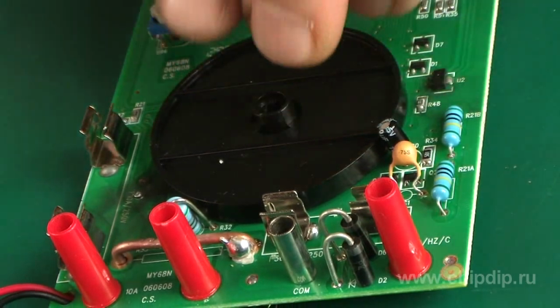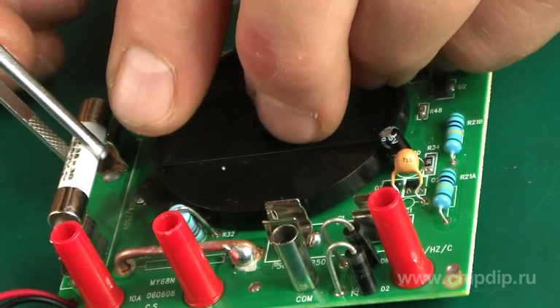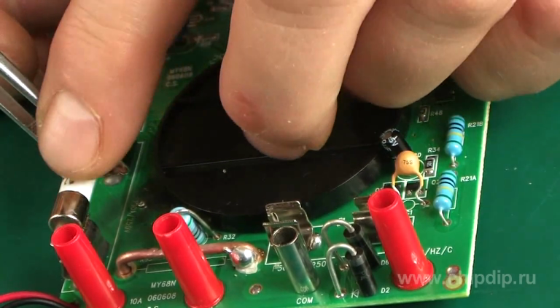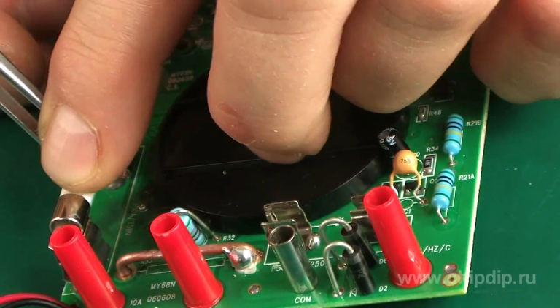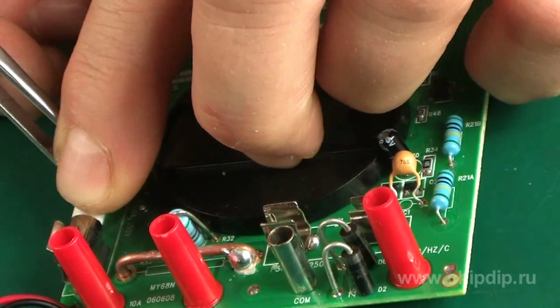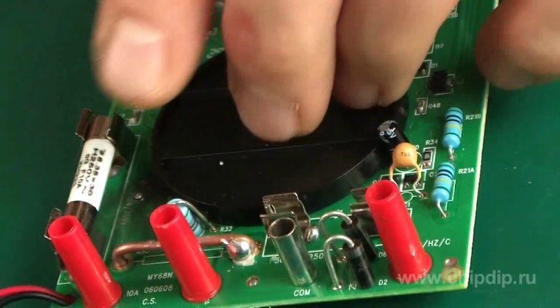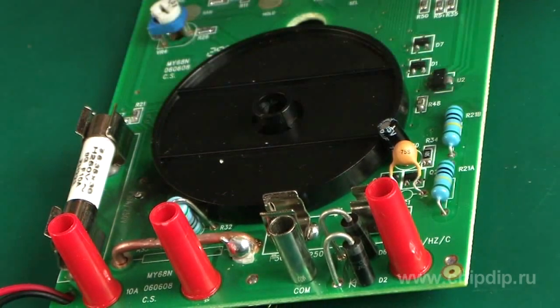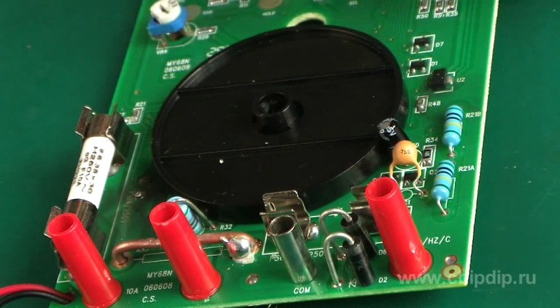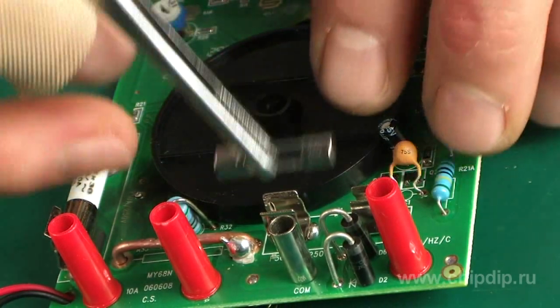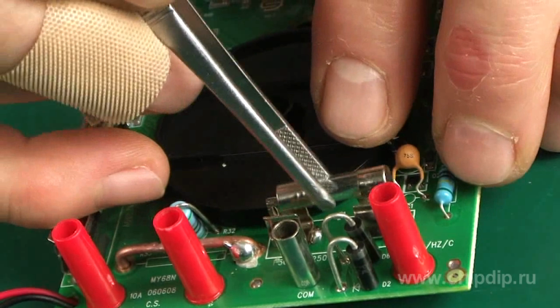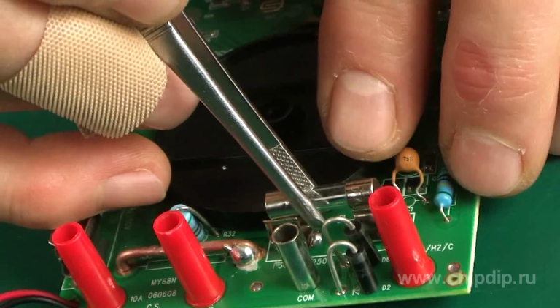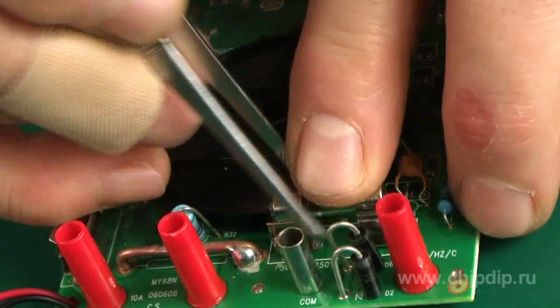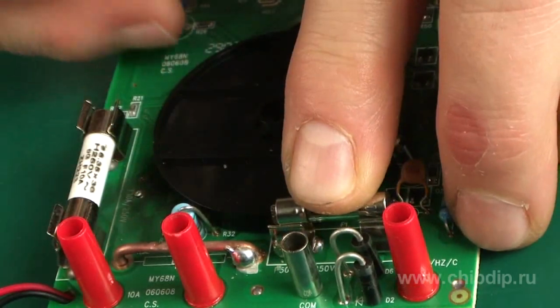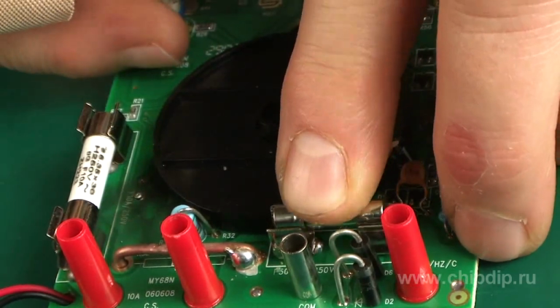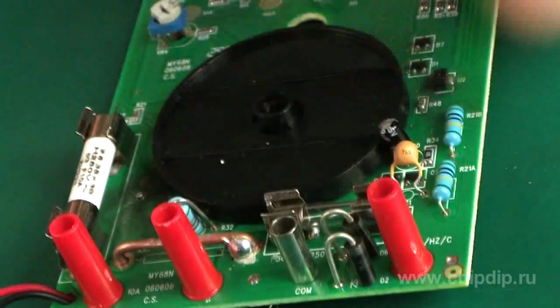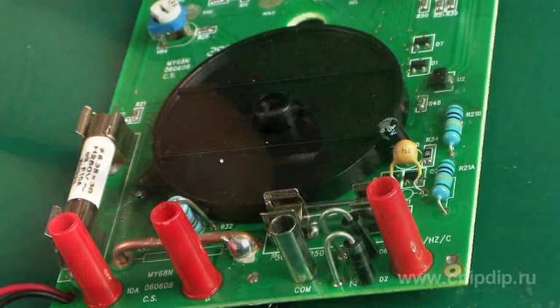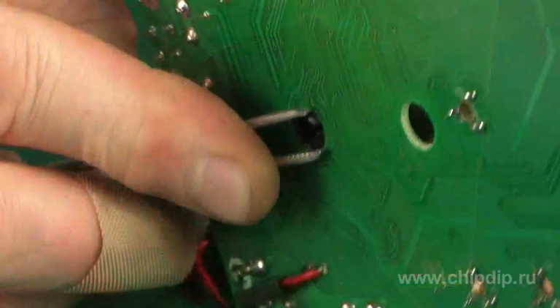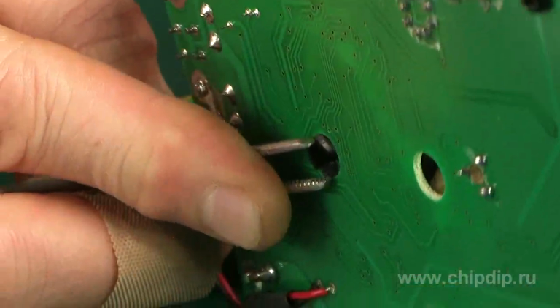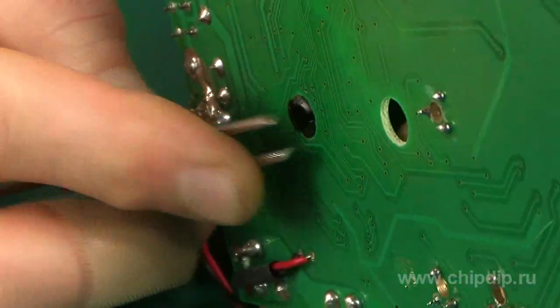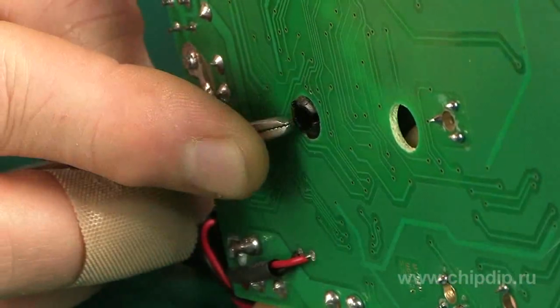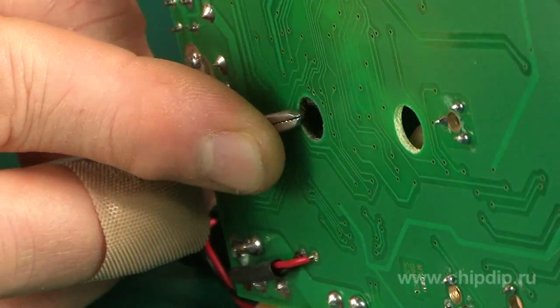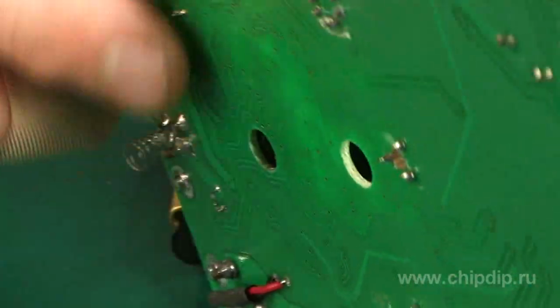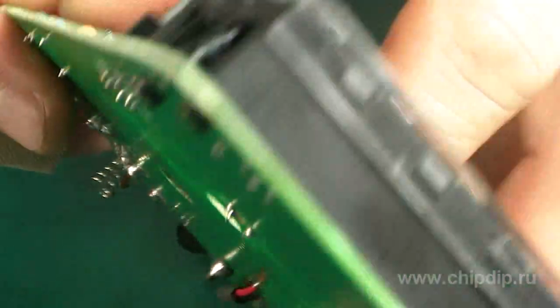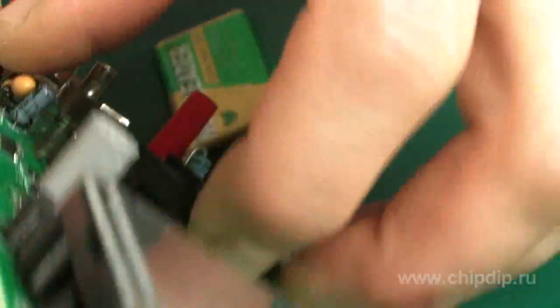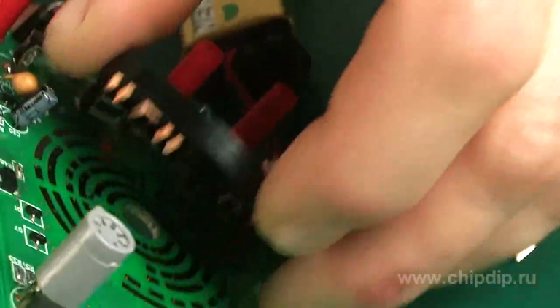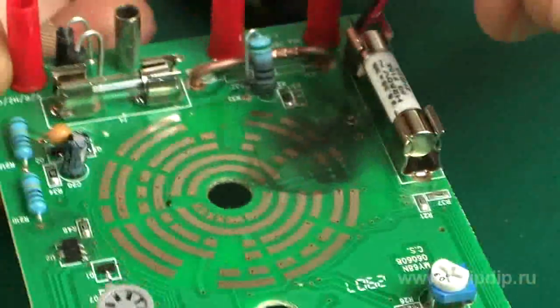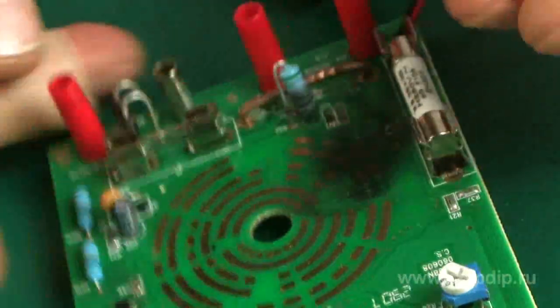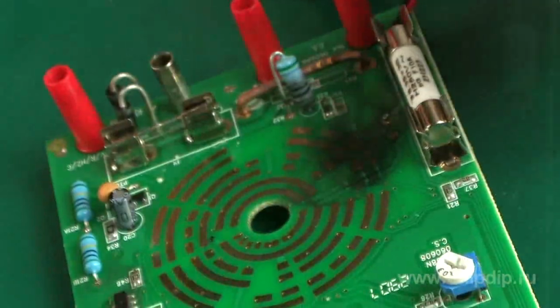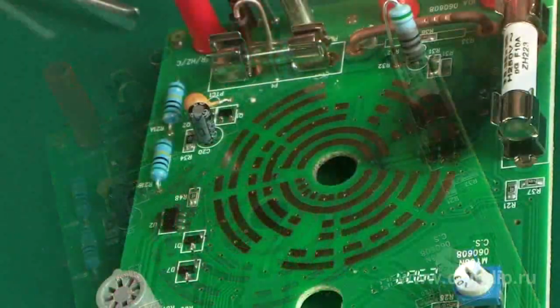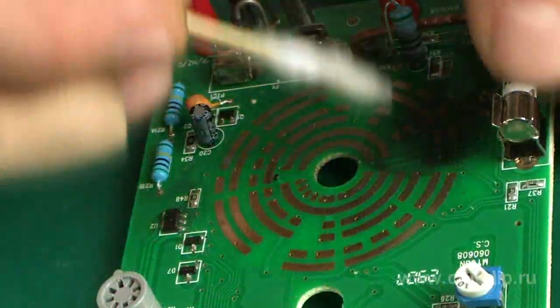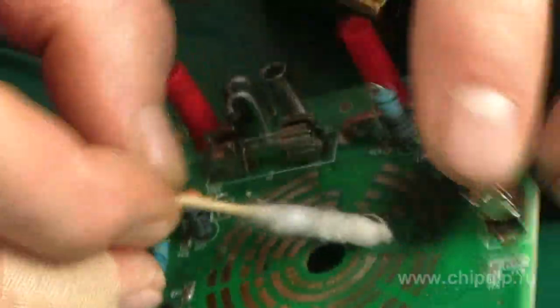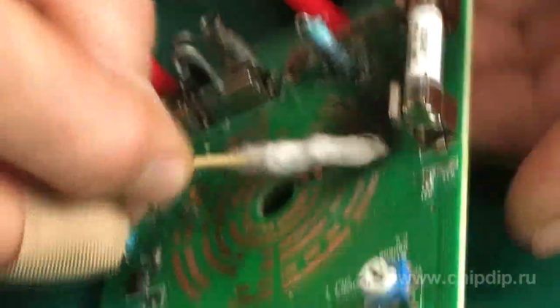Besides, even the blocks themselves start to deform. And finally, there is the matter of small preventive repairs of the discrete switch — also an effect resulting from negligent operation of the device, notably additional current load on switch contacts.